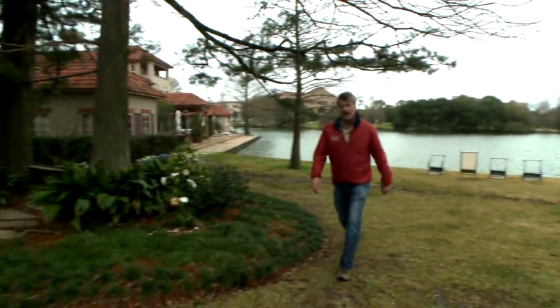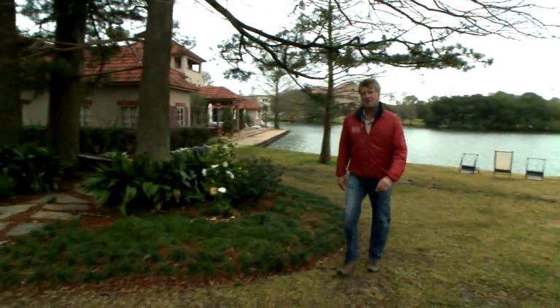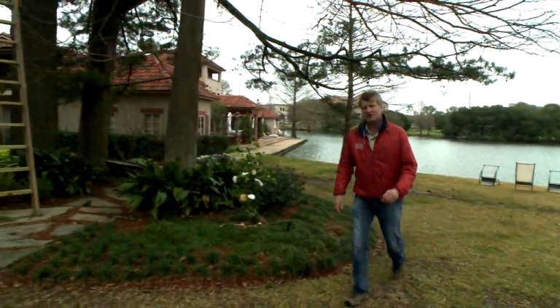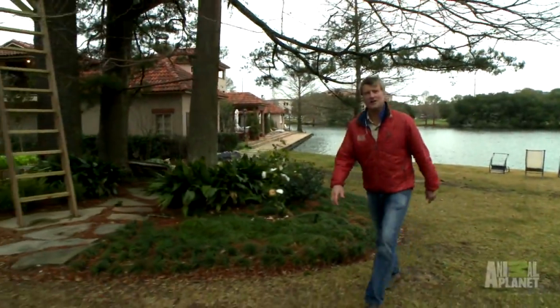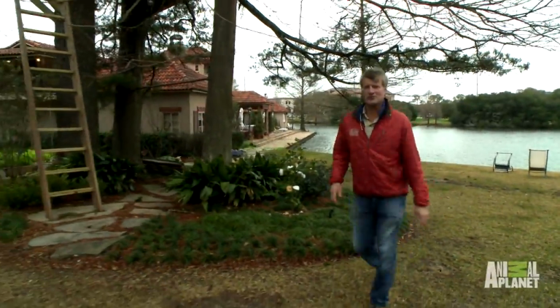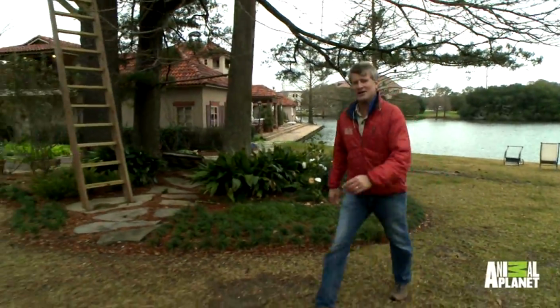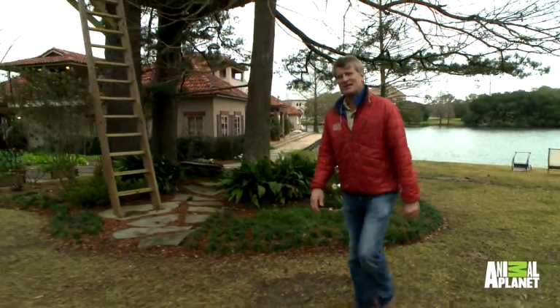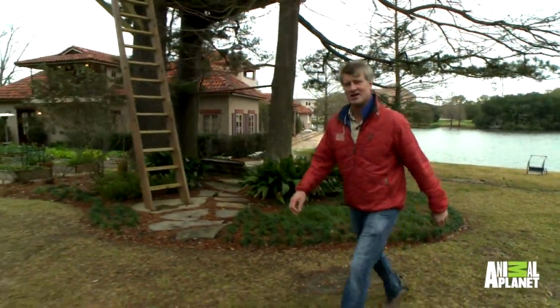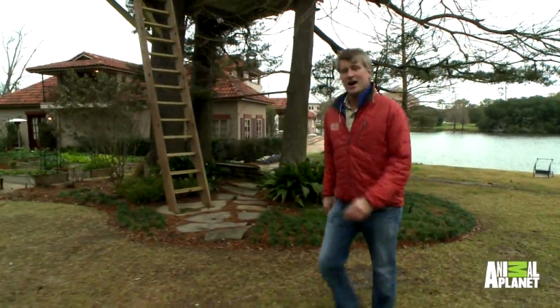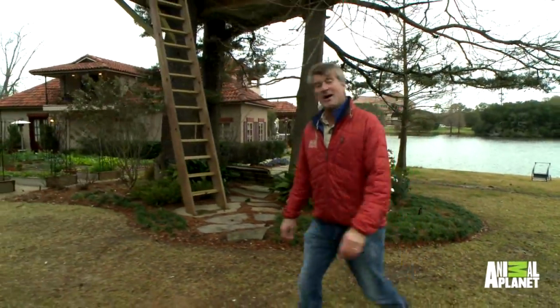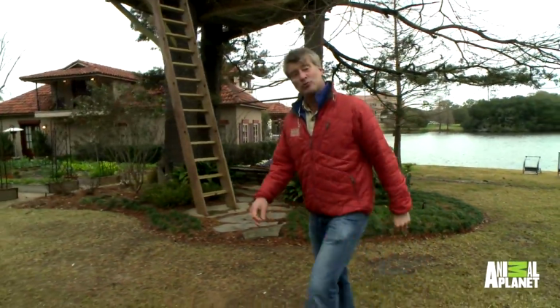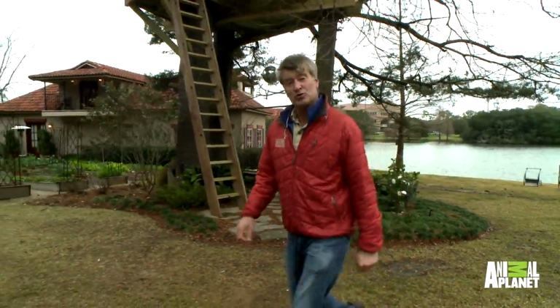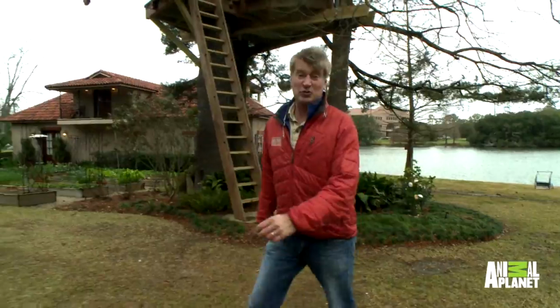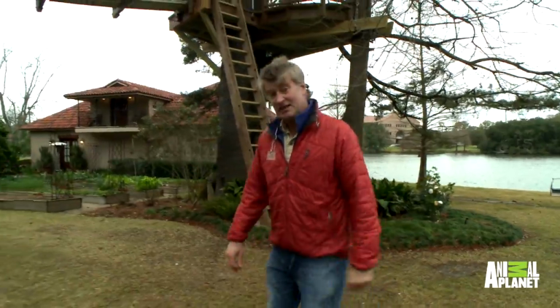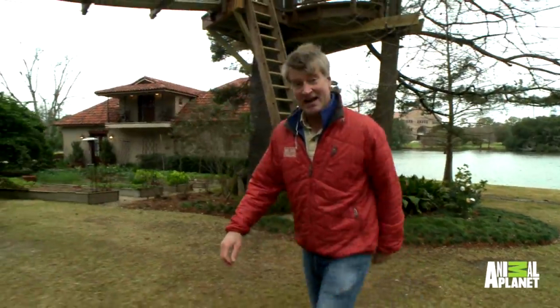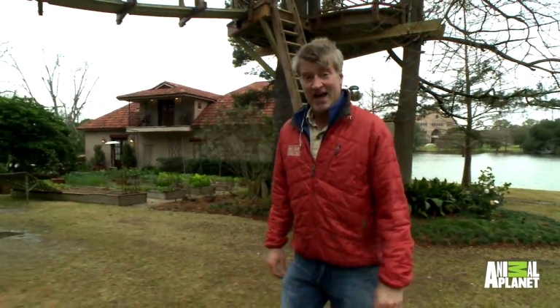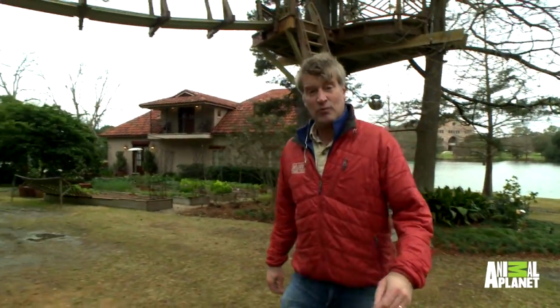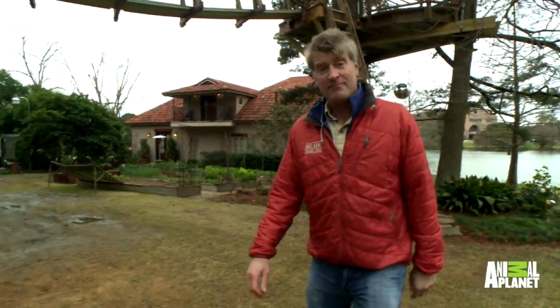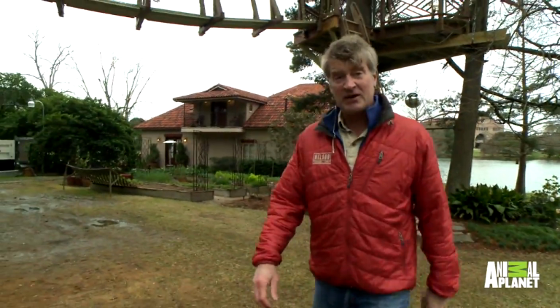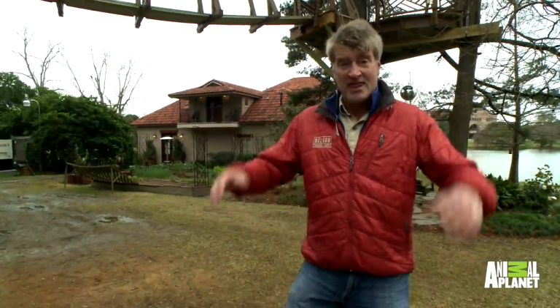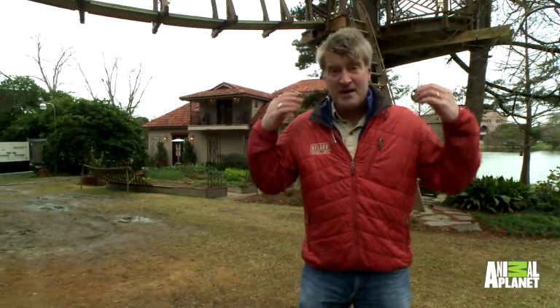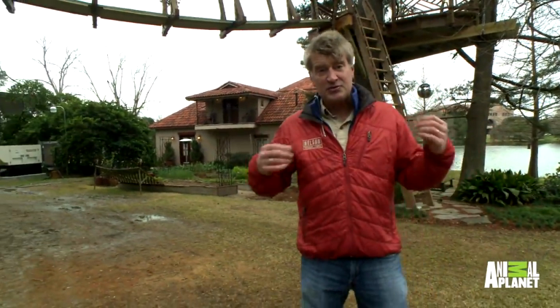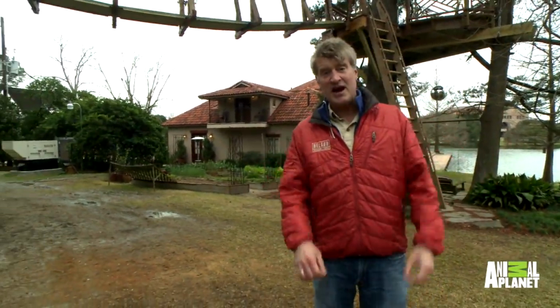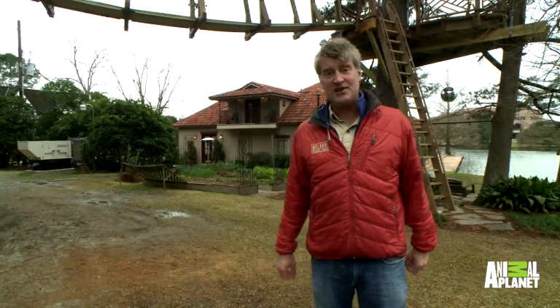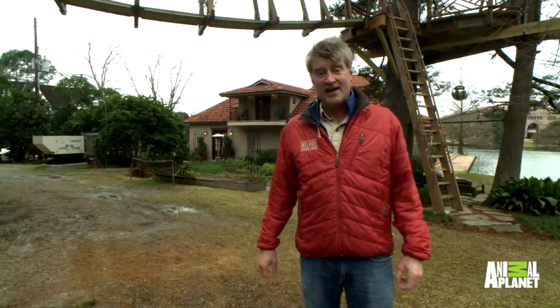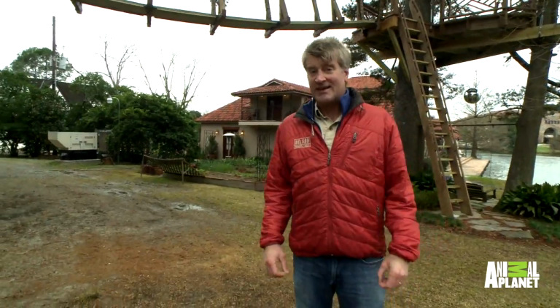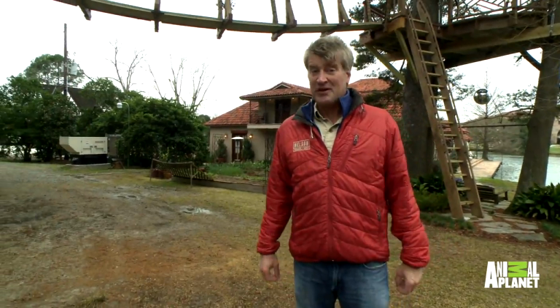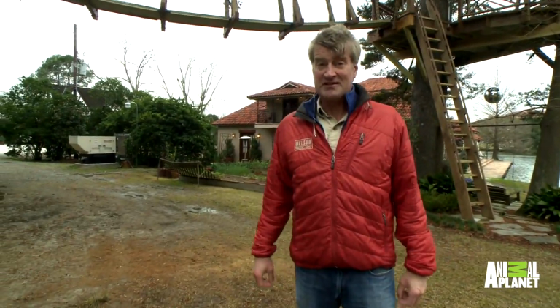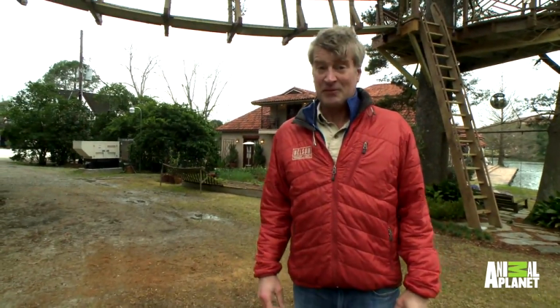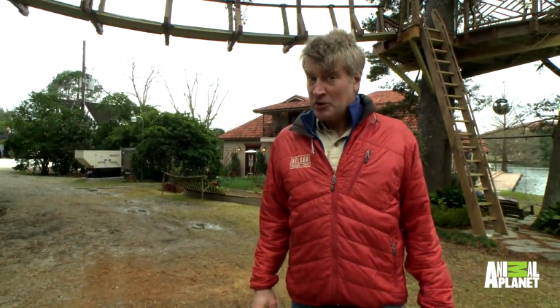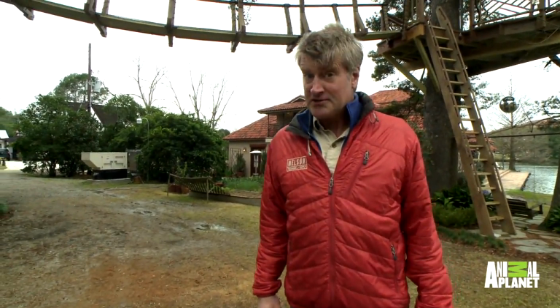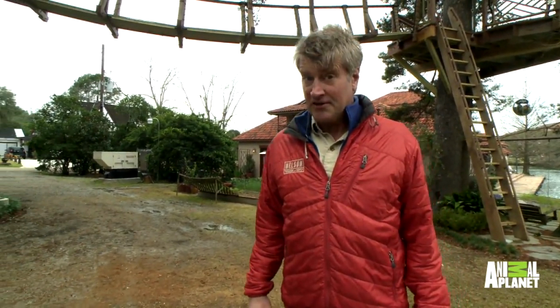Hi, Pete Nelson here with Treehouse Masters. I'm in Baton Rouge, Louisiana, and we have built the biggest treehouse yet. It's really quite something. Would you like to see it?